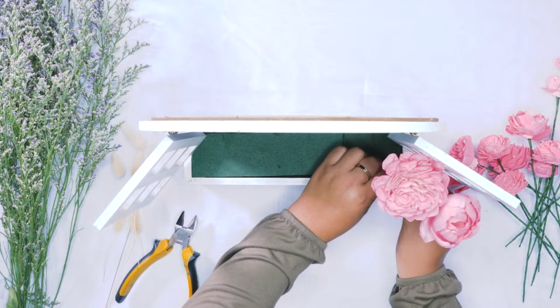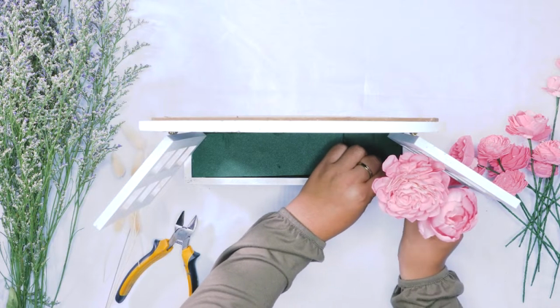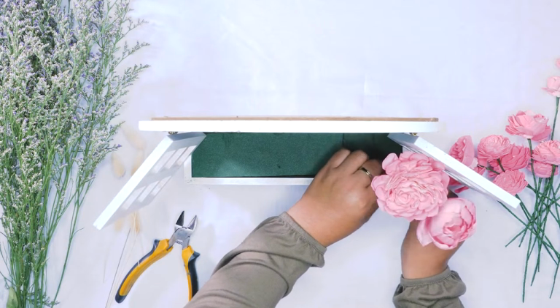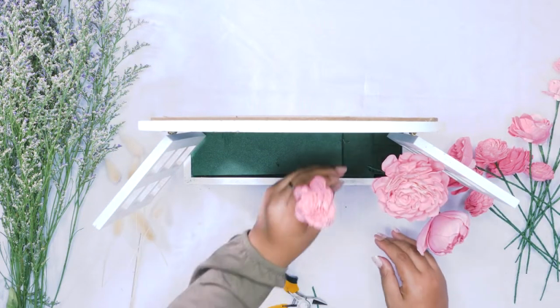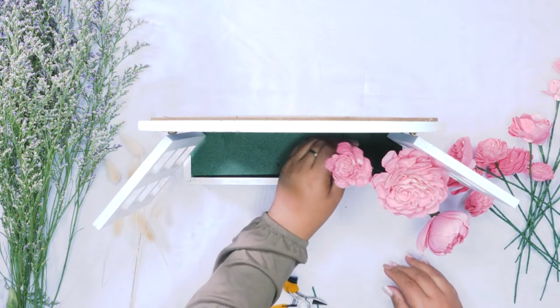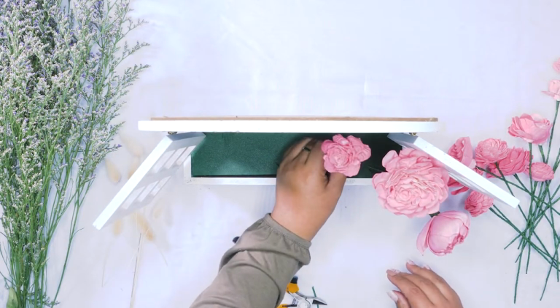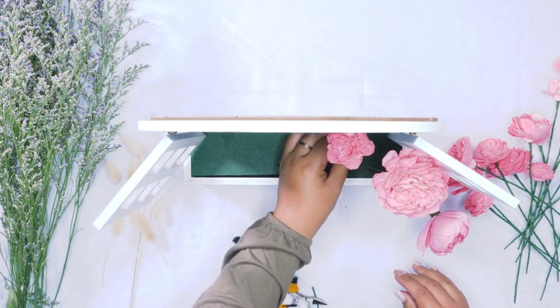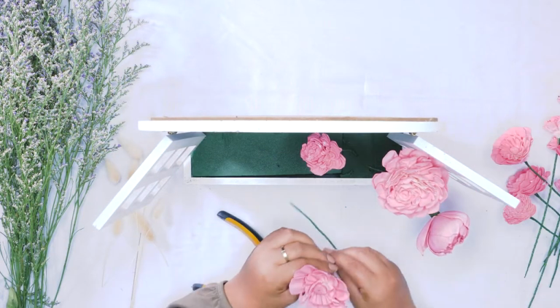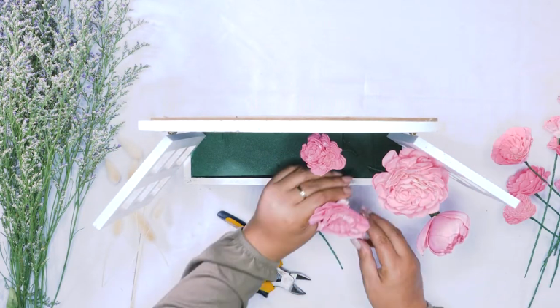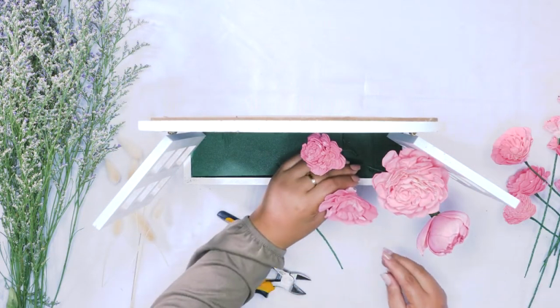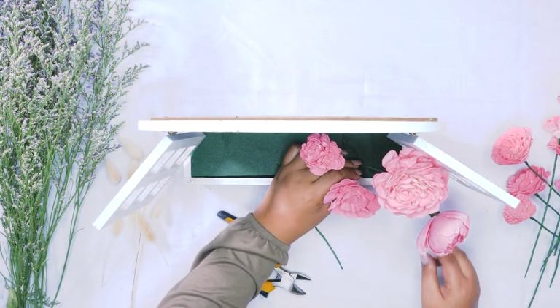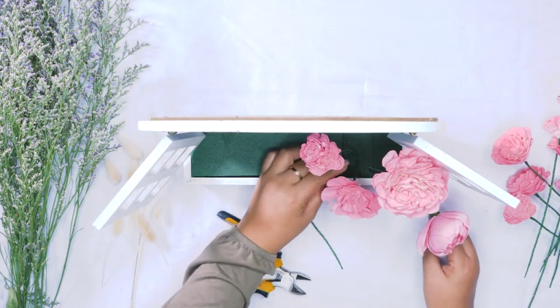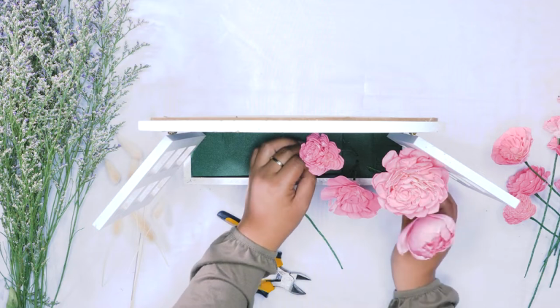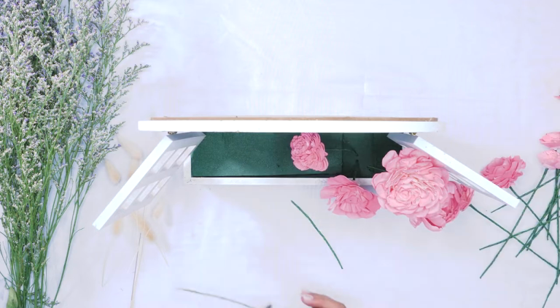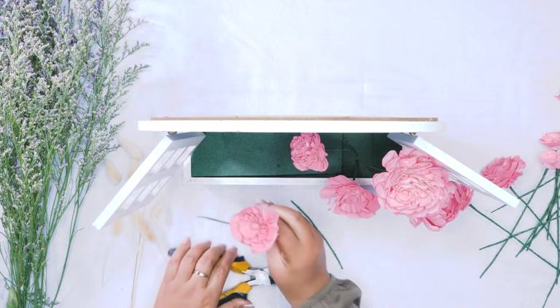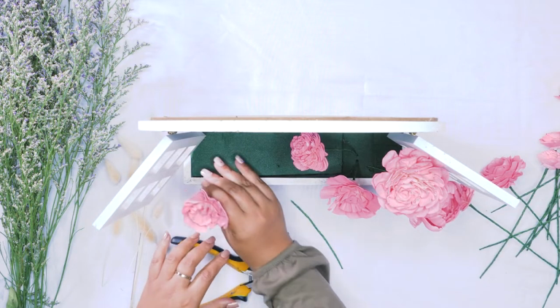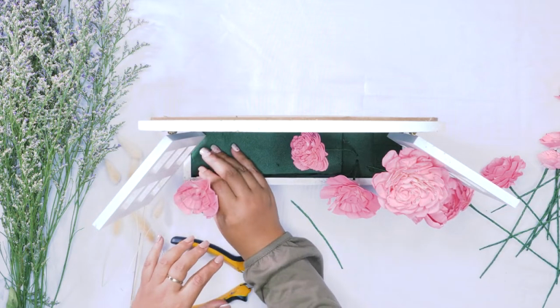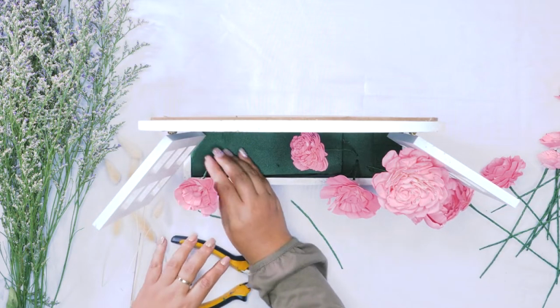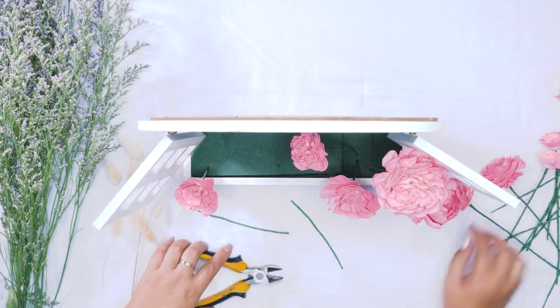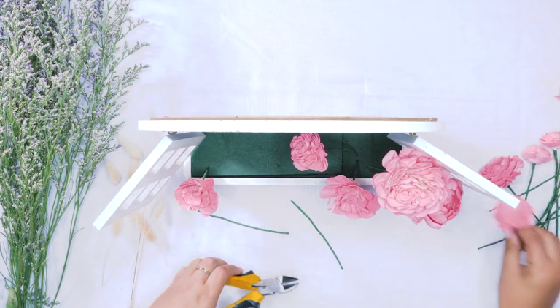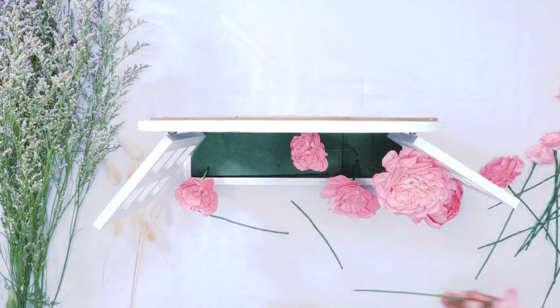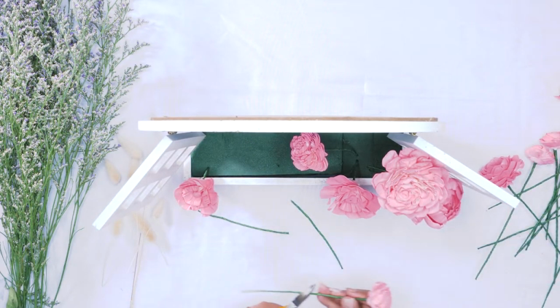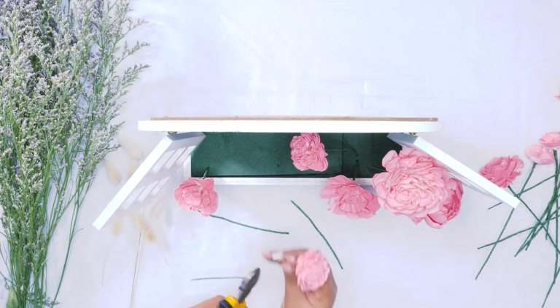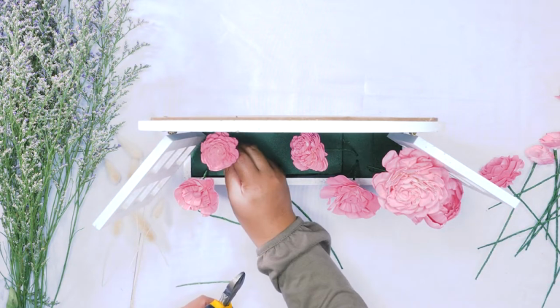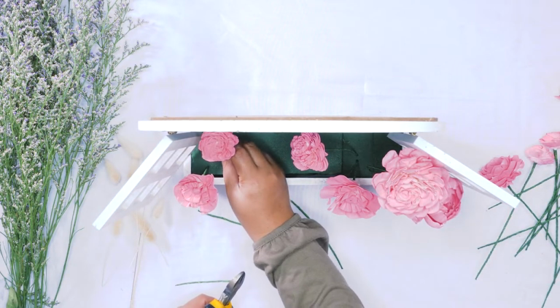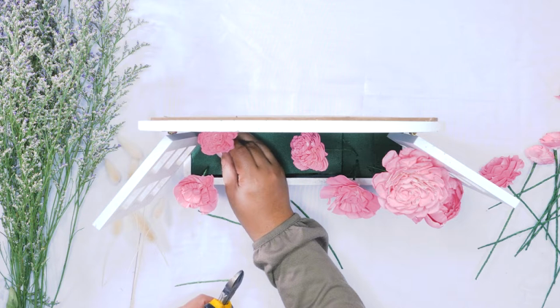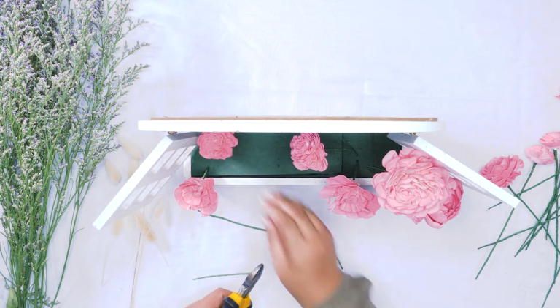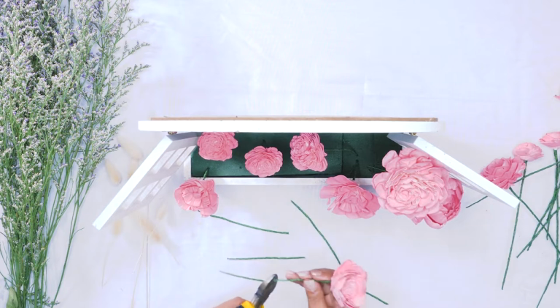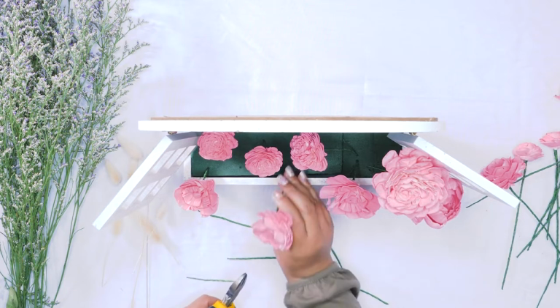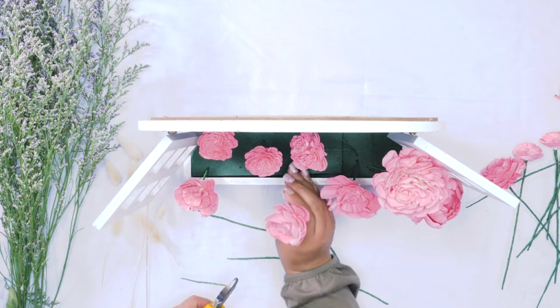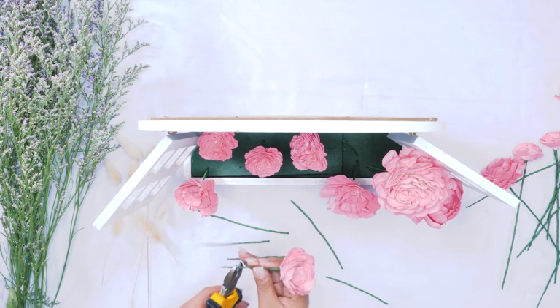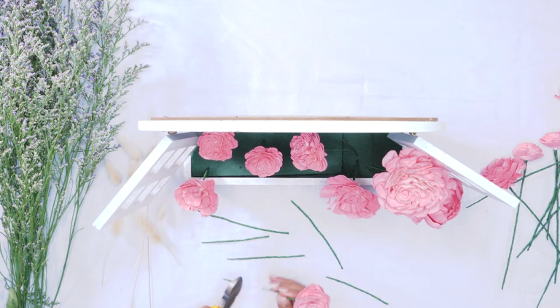We have a variety of pink flowers in different sizes and kind of different shades of pink — some are a little bit darker, some are a little bit lighter — and we have added those to wire stems. We are just trimming those stems down a little bit and we are arranging them throughout the foam.